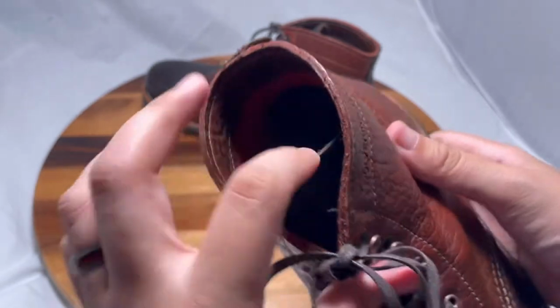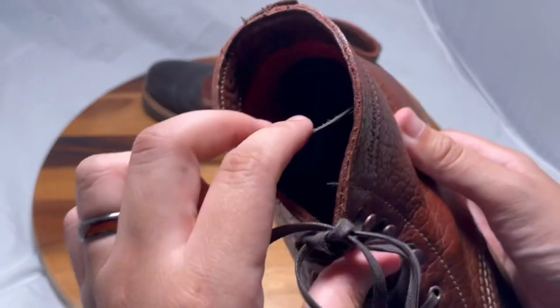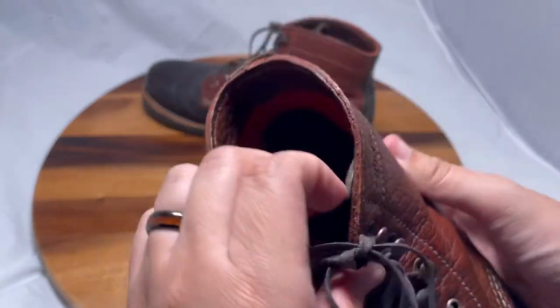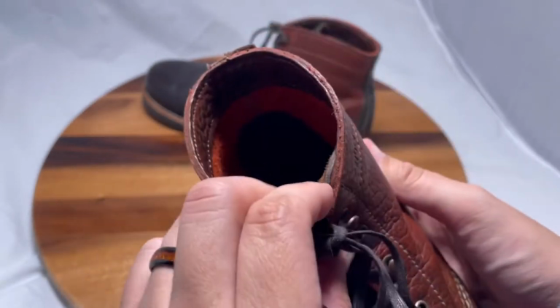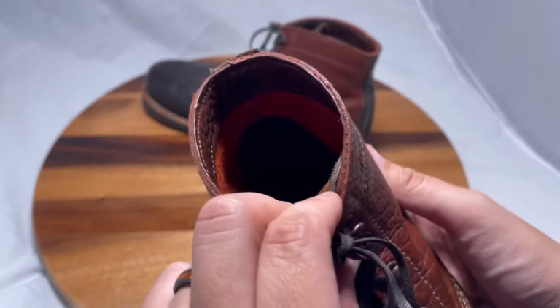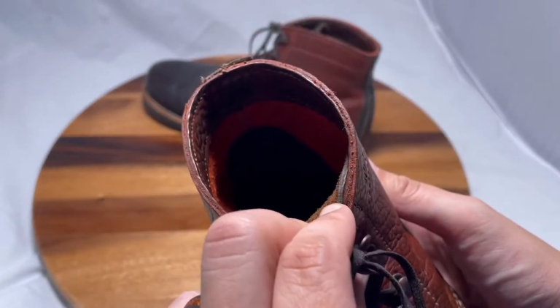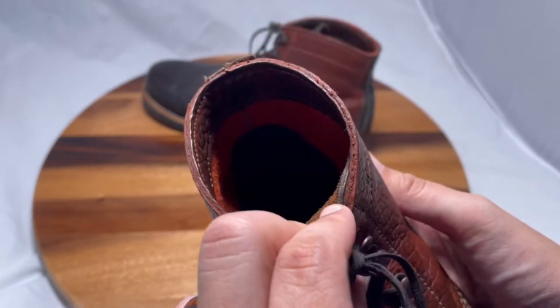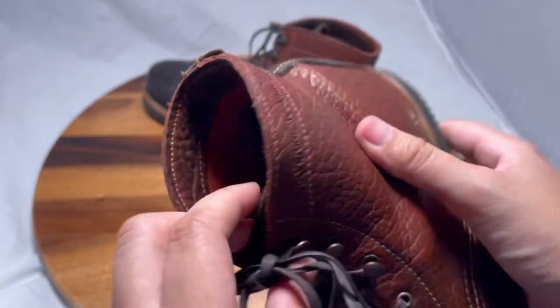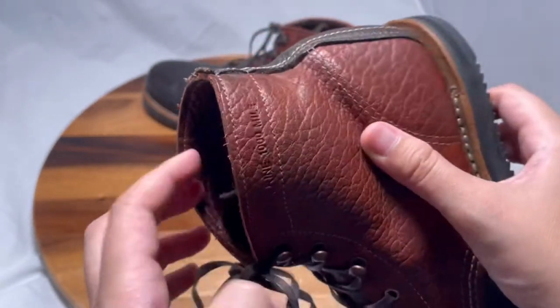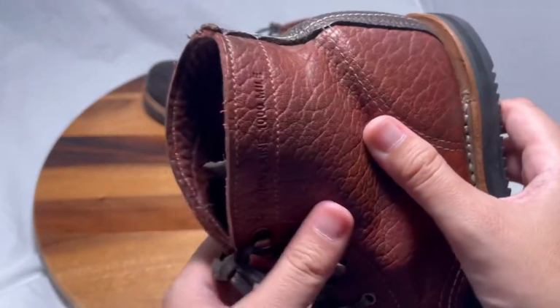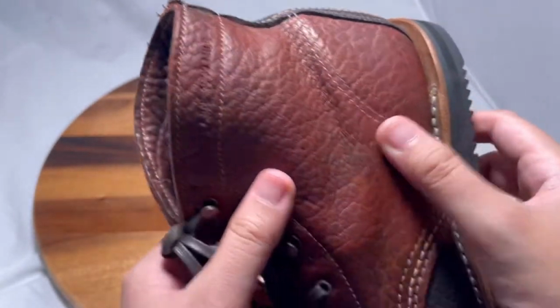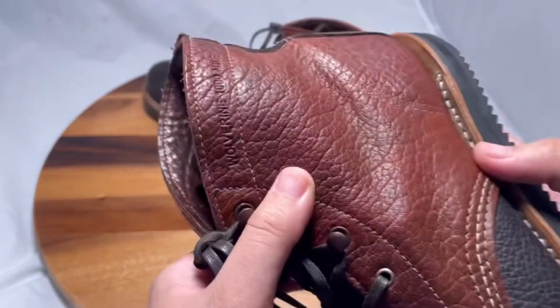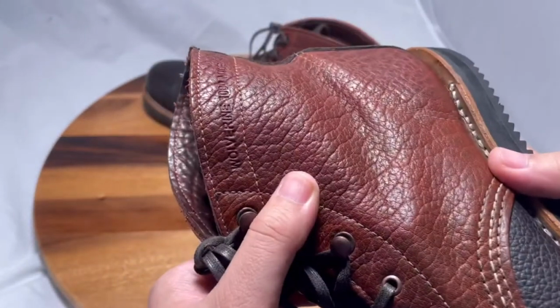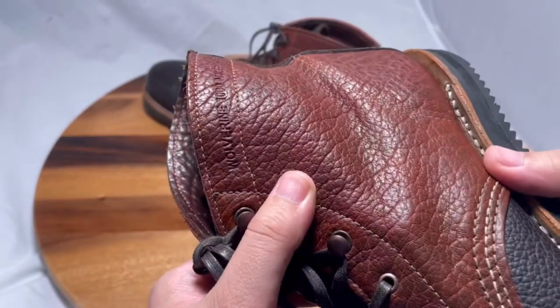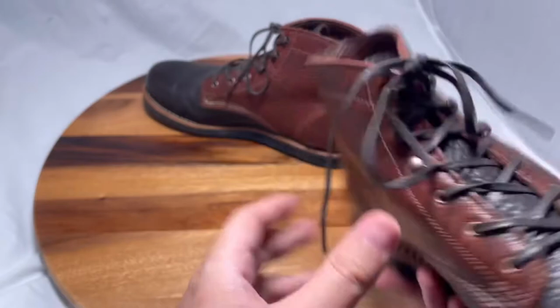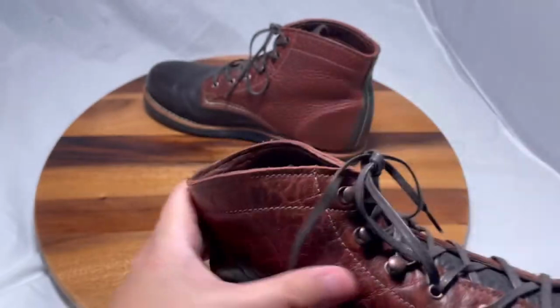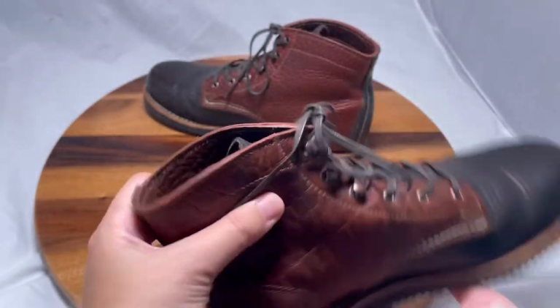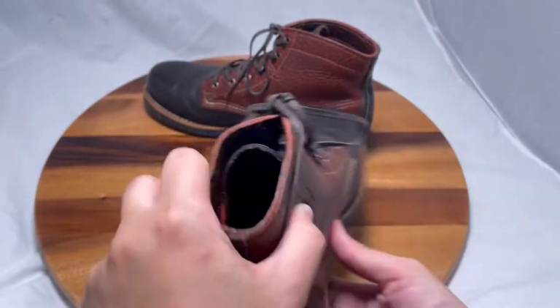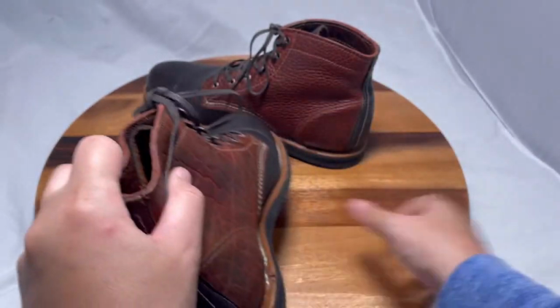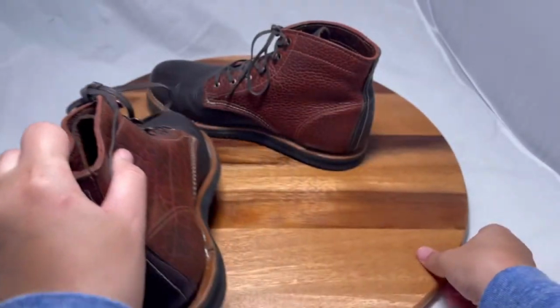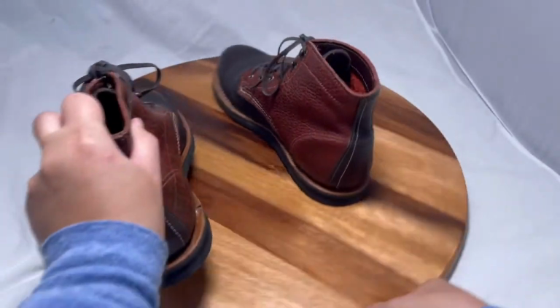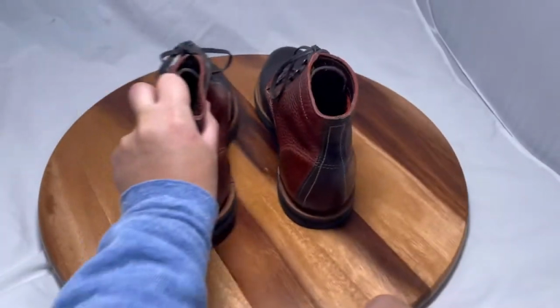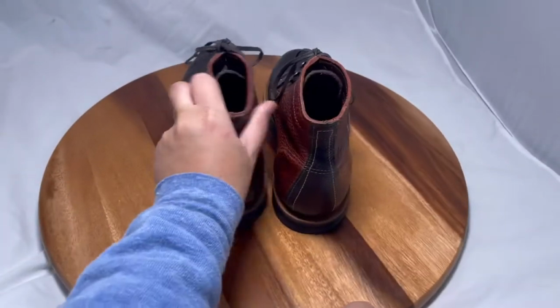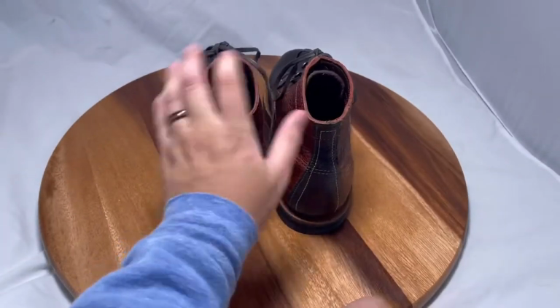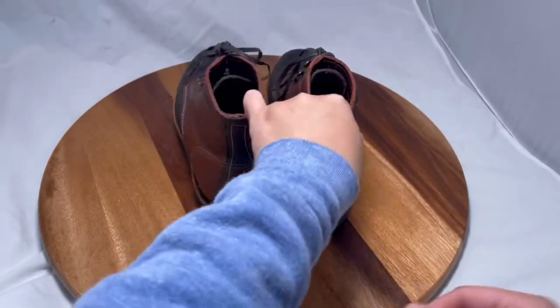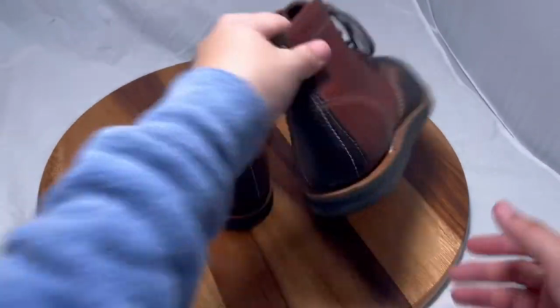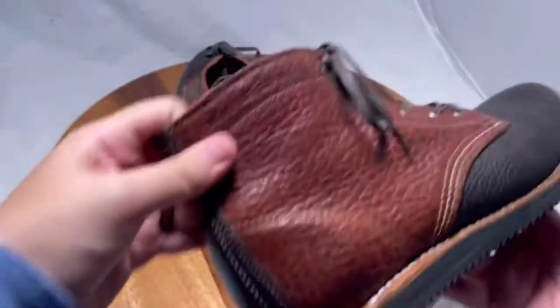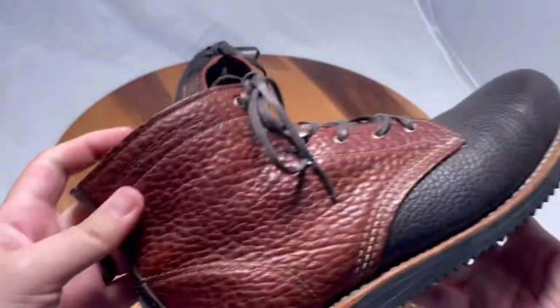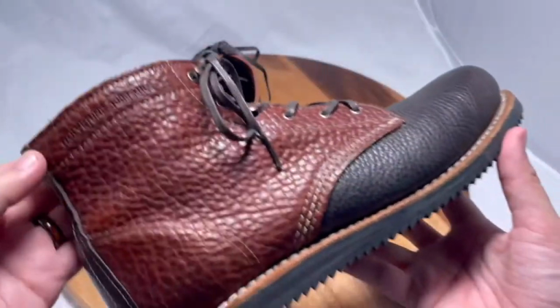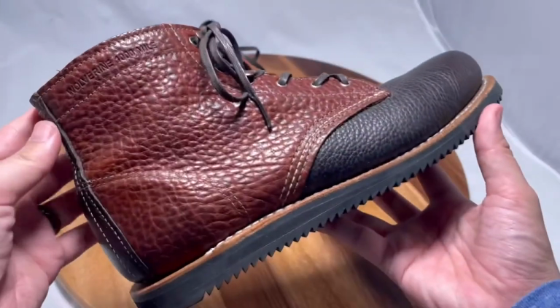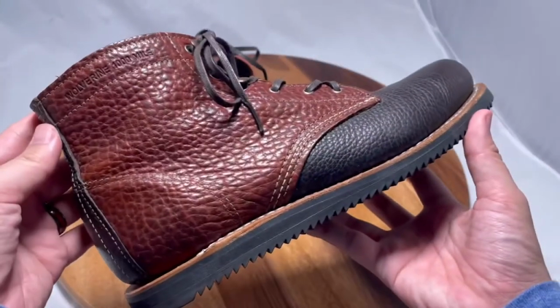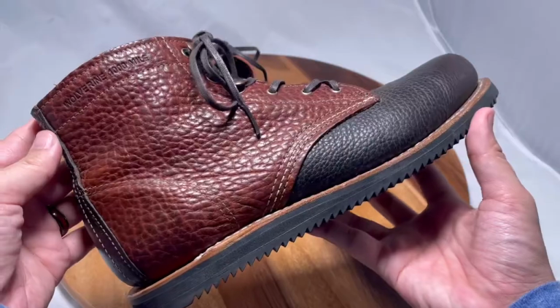But otherwise, these are great. Love the way they look, love the way they feel. And the Vibram soles make them just even more comfy.